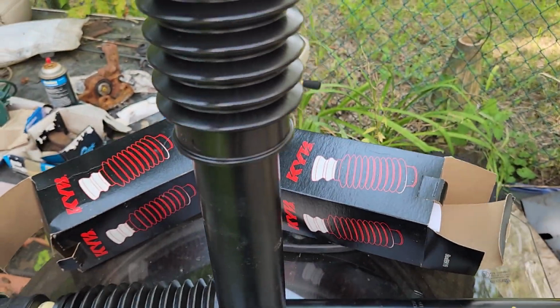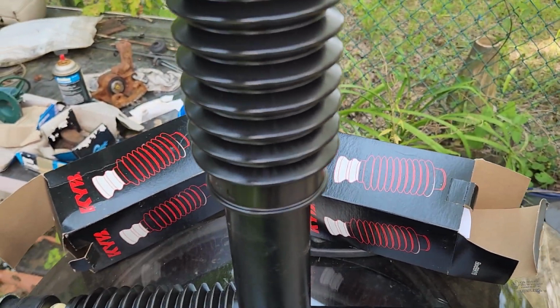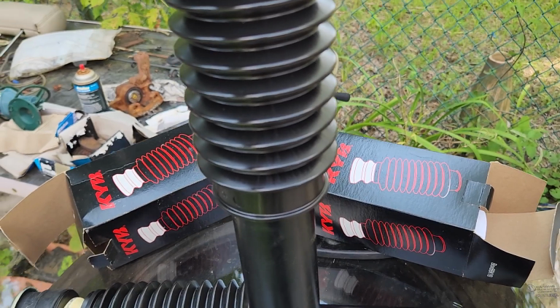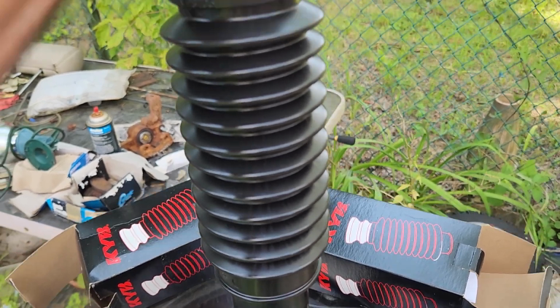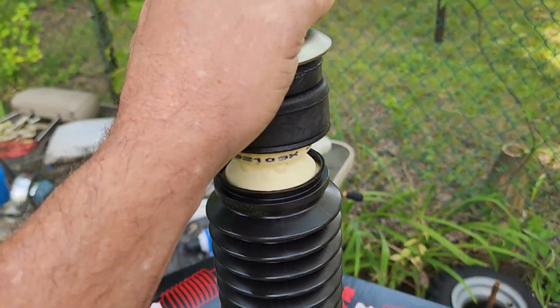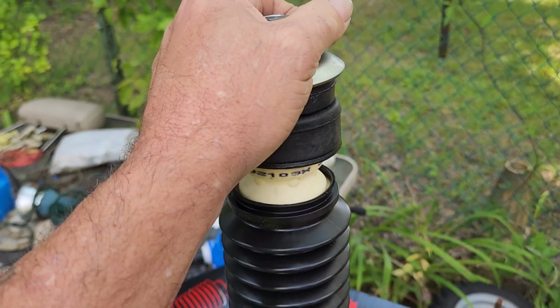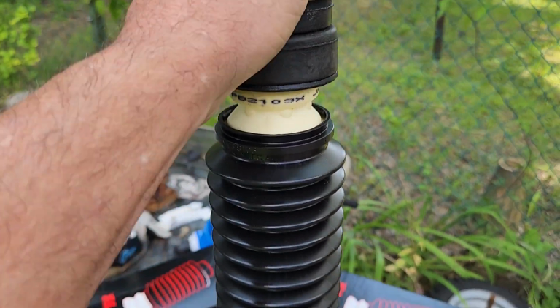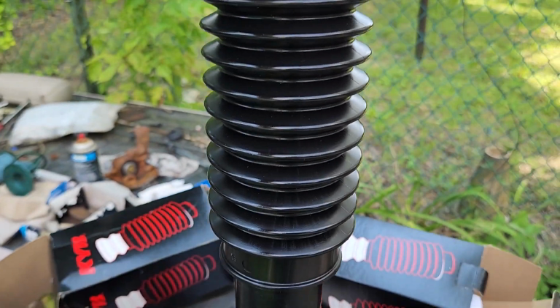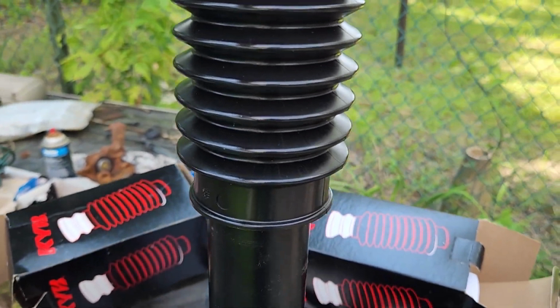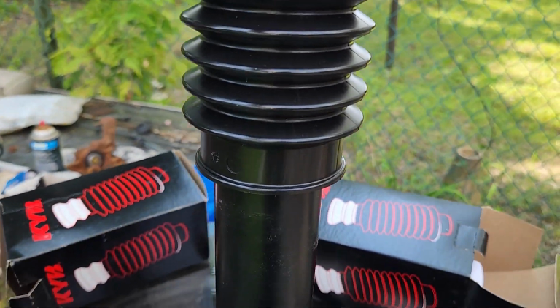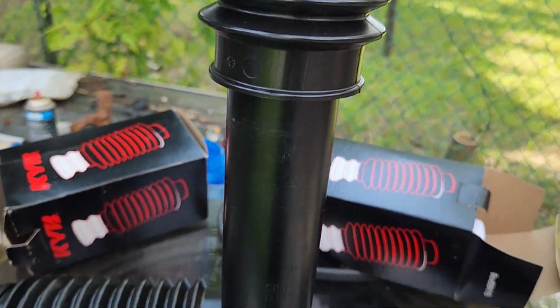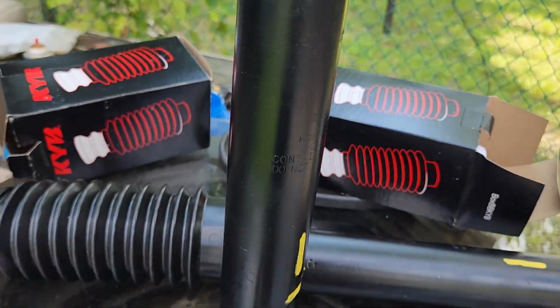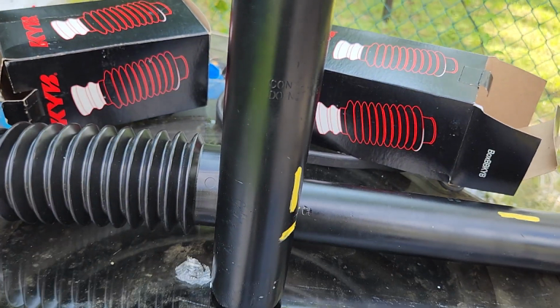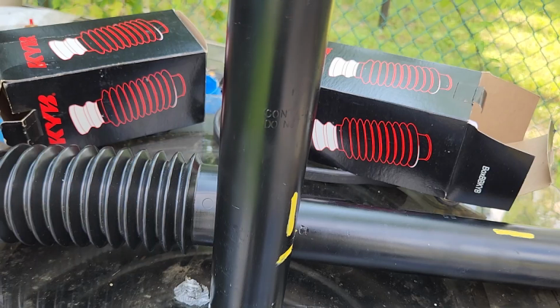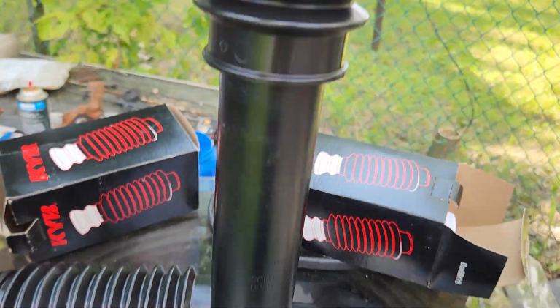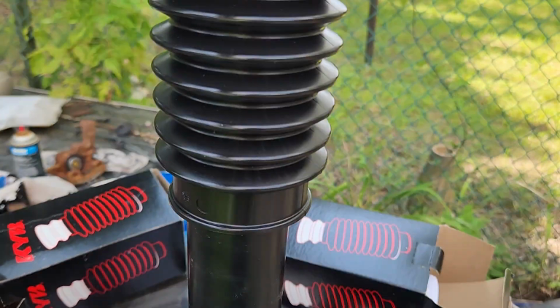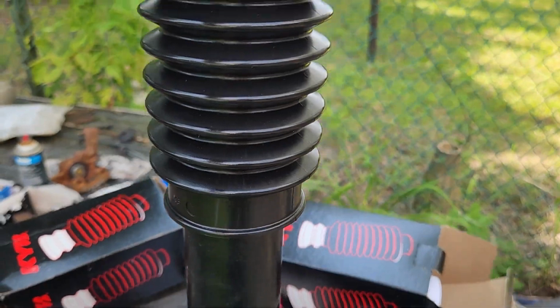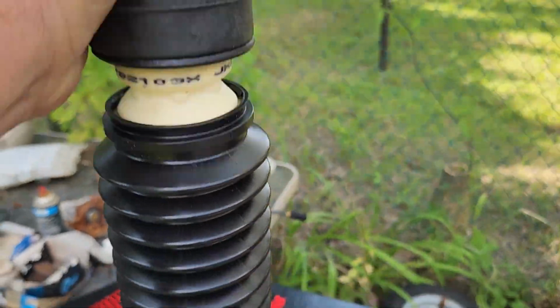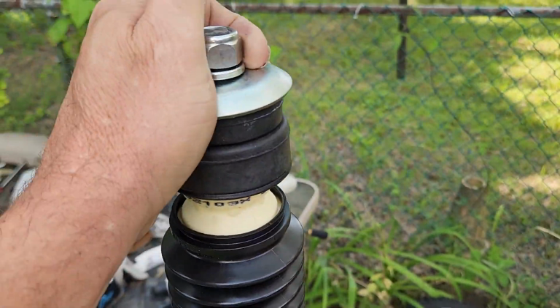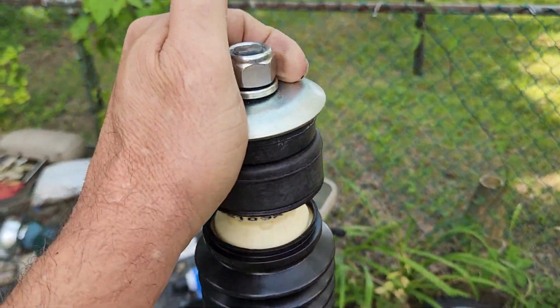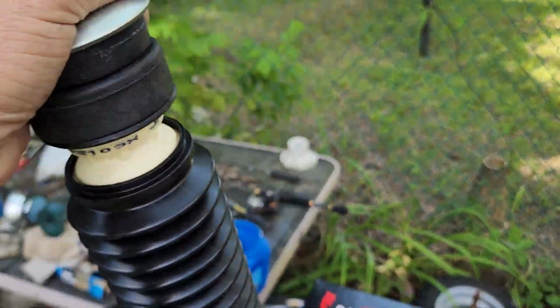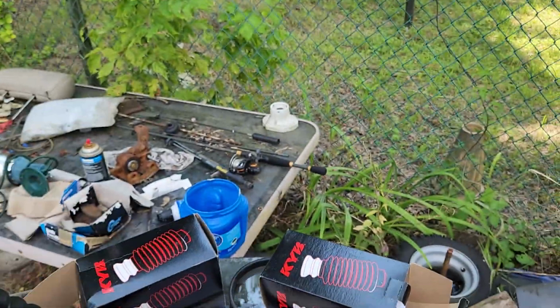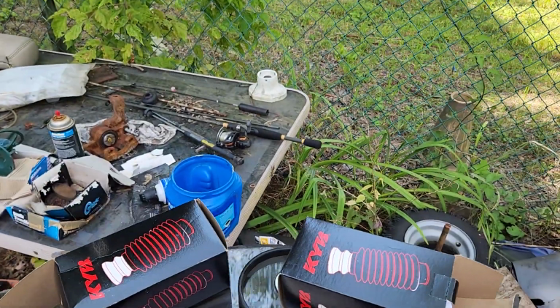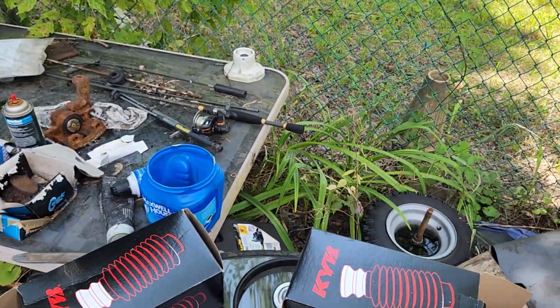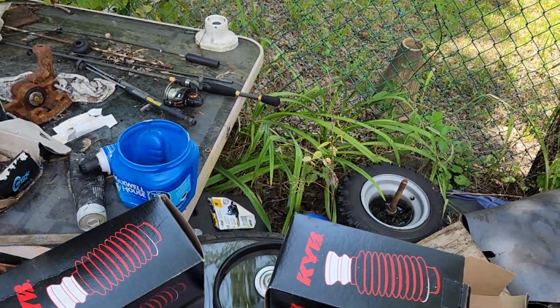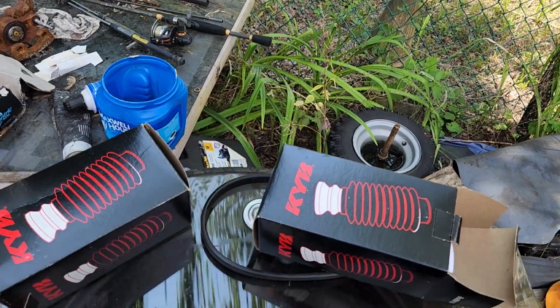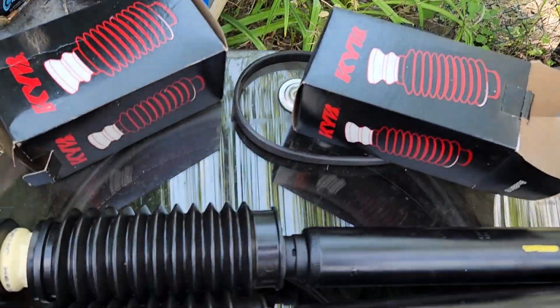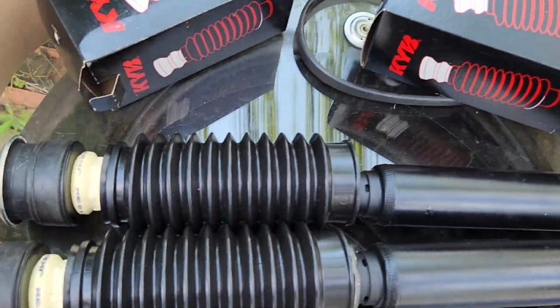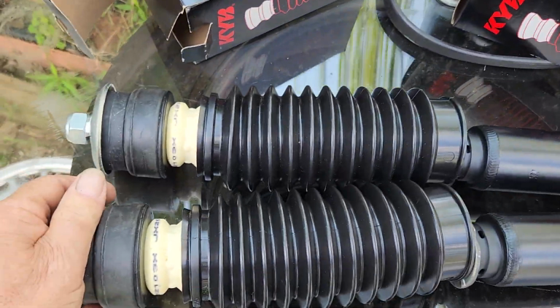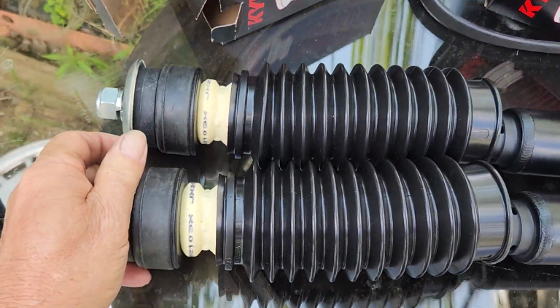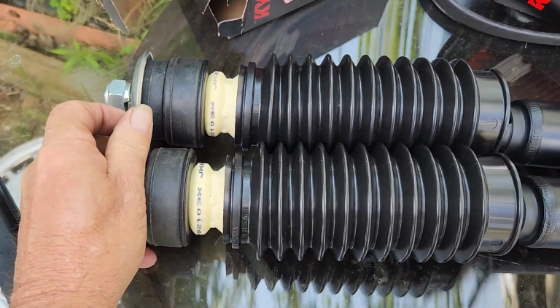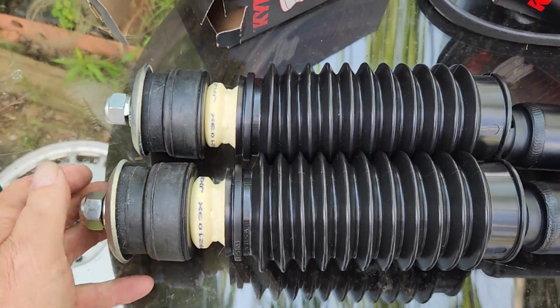You can see when they're compressed that the dust boot will cover the strut. I've made an installation video as well — it's a five-part video on my YouTube channel. I'm sure if you look, you'll see it.